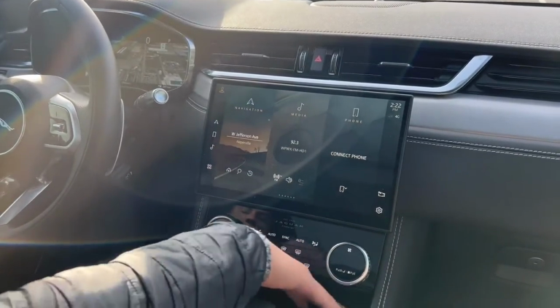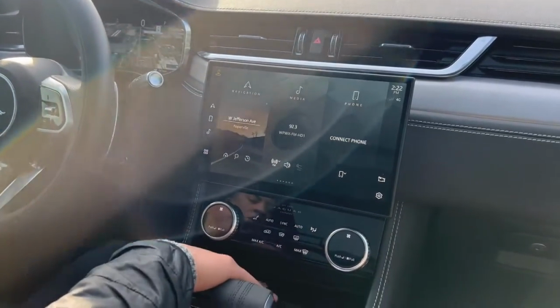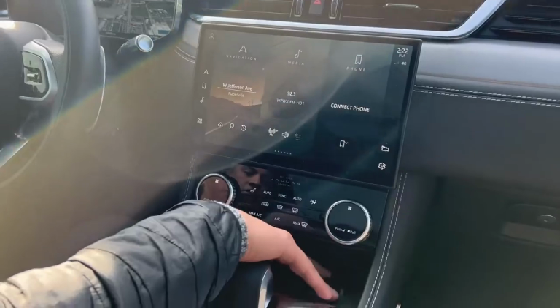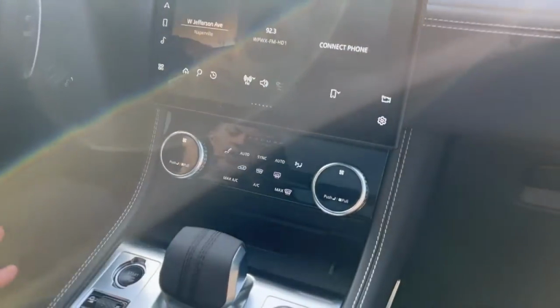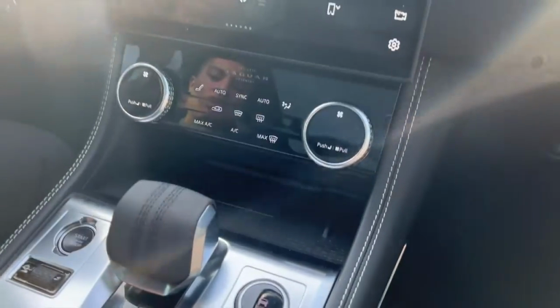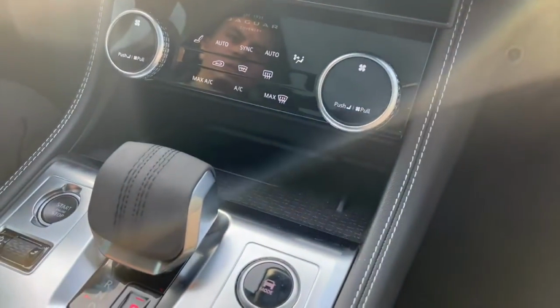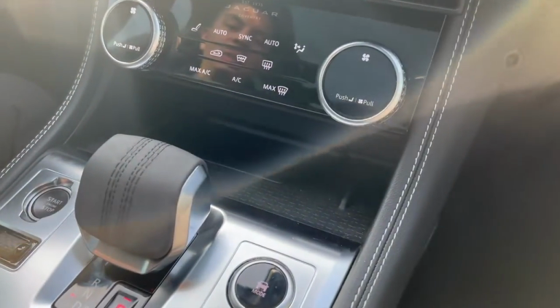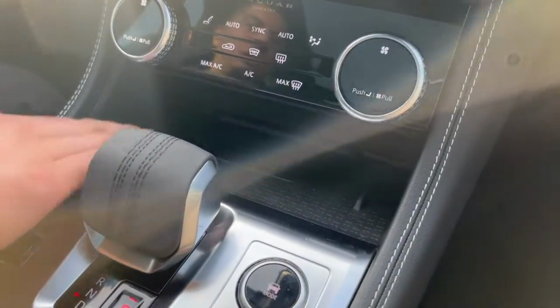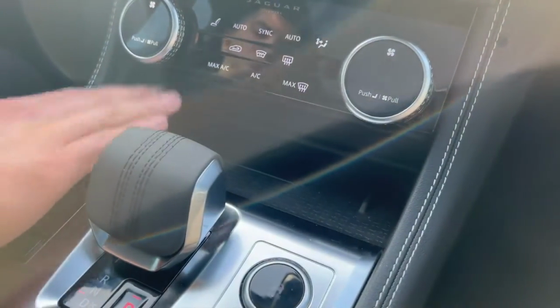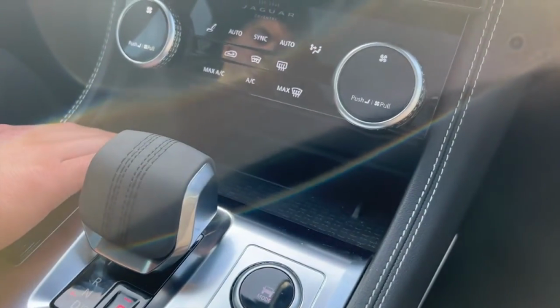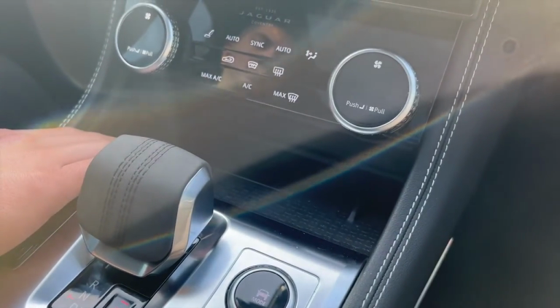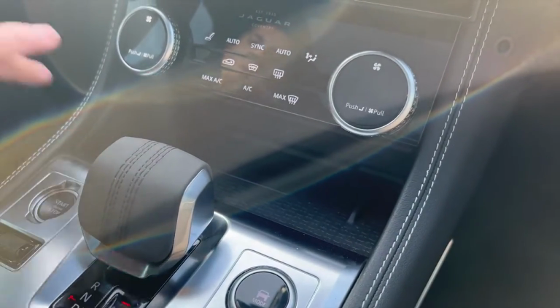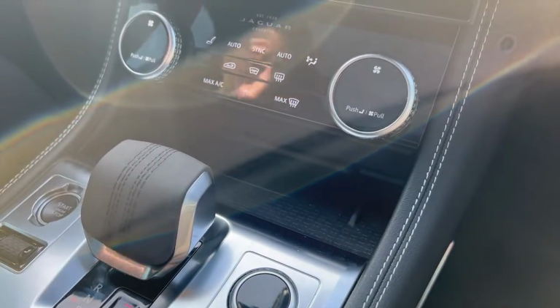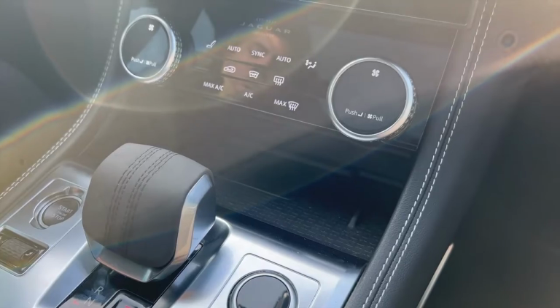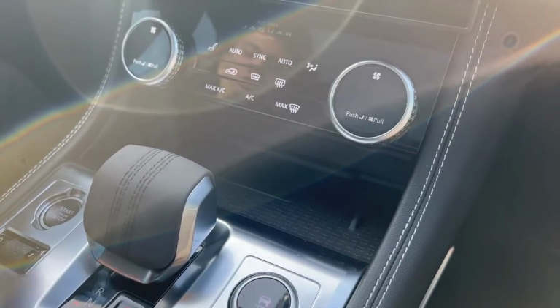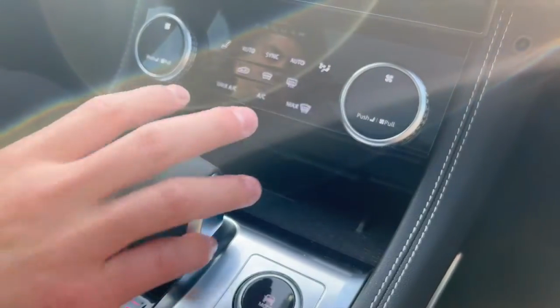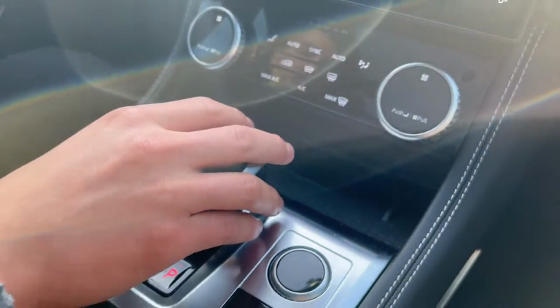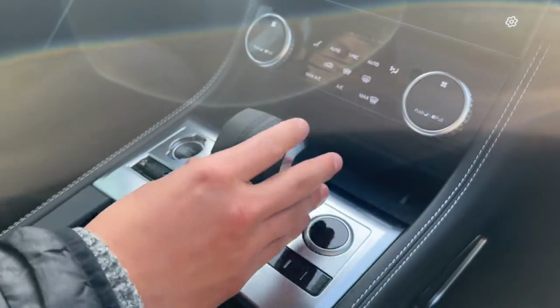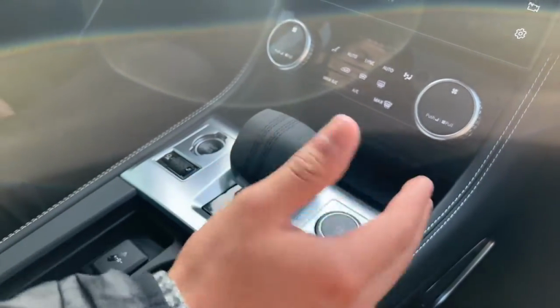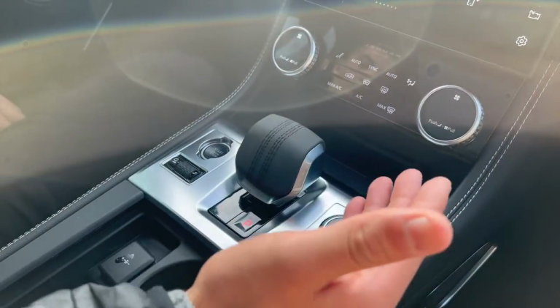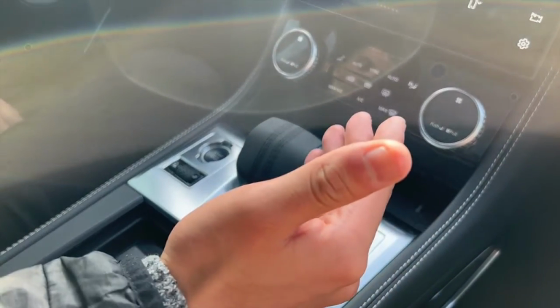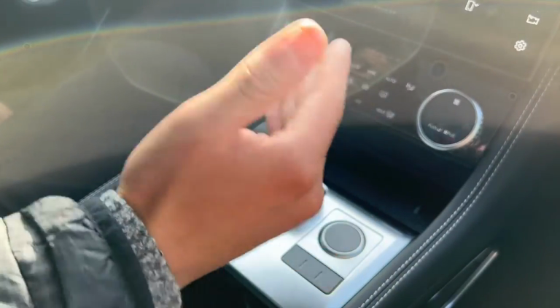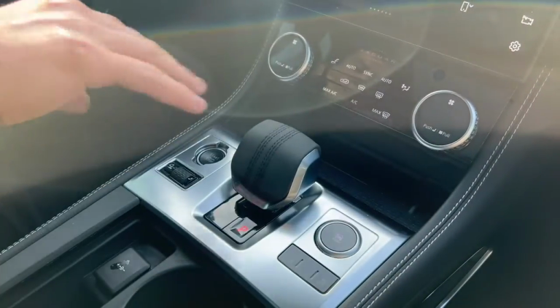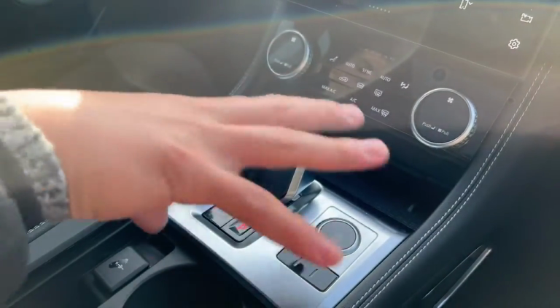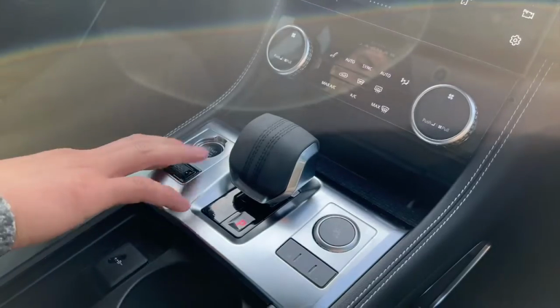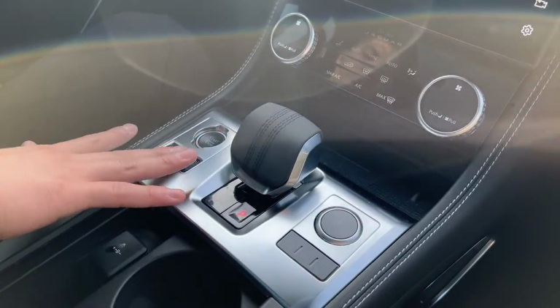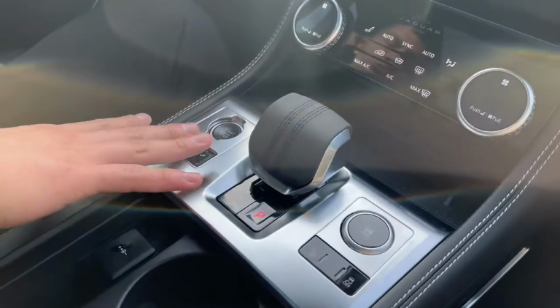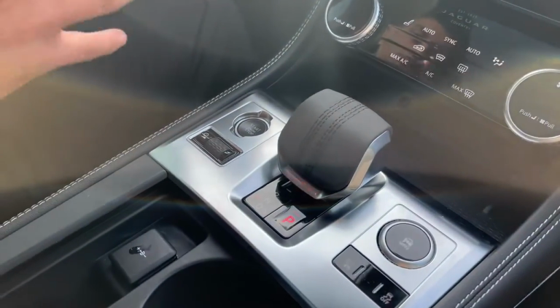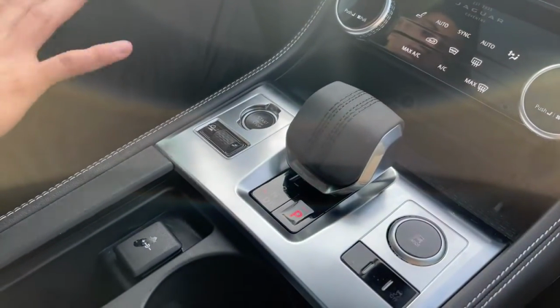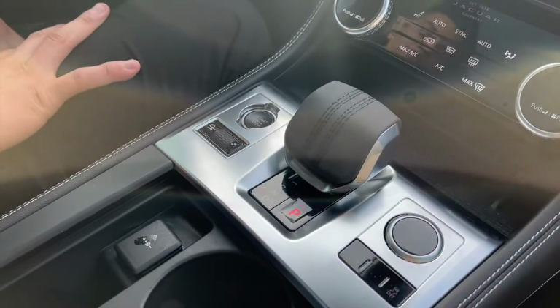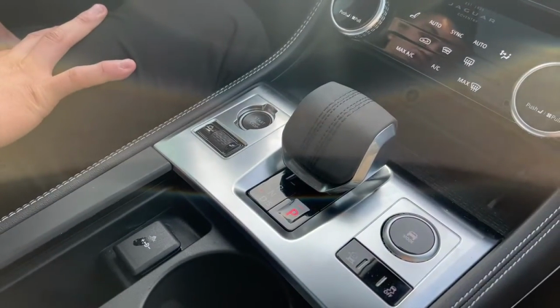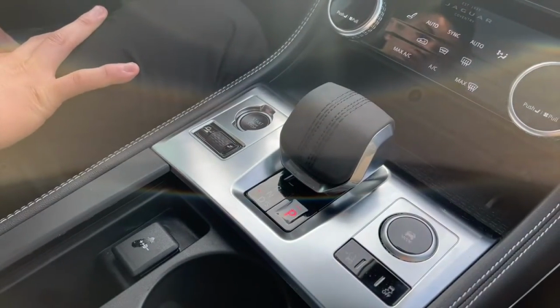Another thing you can get here is a wireless charger — that's new for these cars and just makes things a lot easier. You're also going to get this new shift knob design, different from the original one. The buttons, as well as the volume controls, have been updated to make everything more user-friendly.